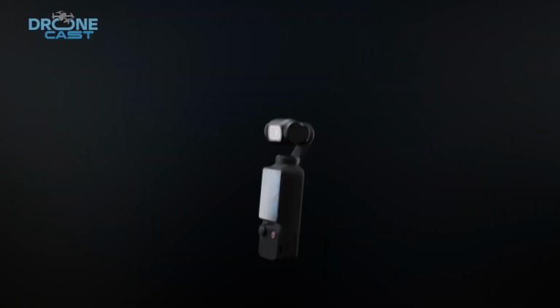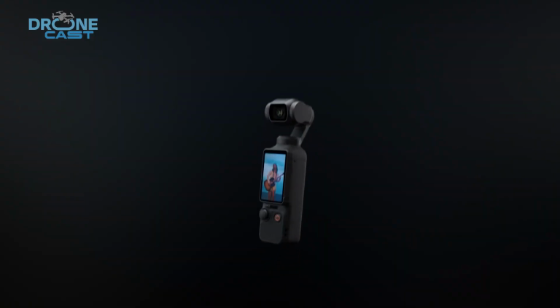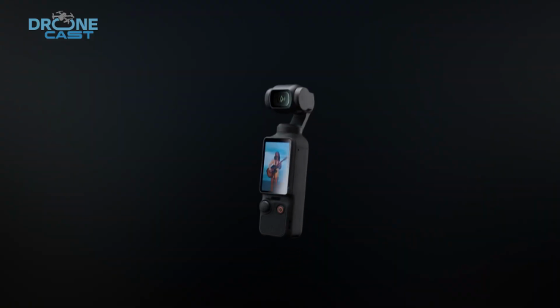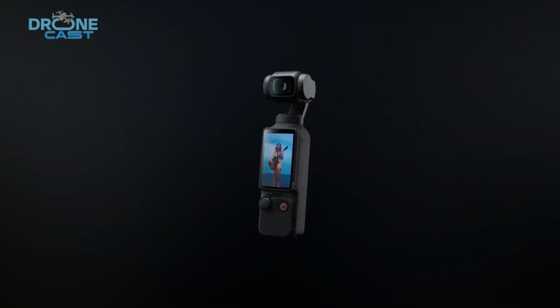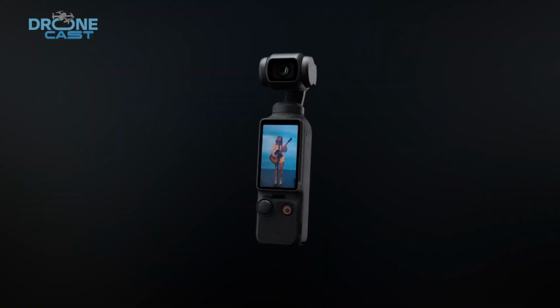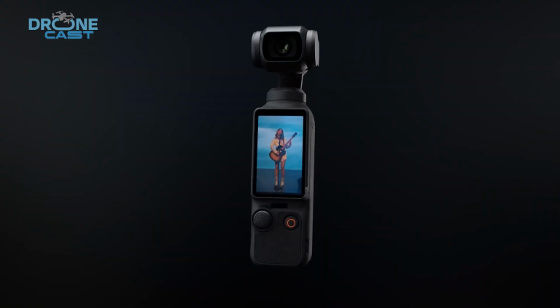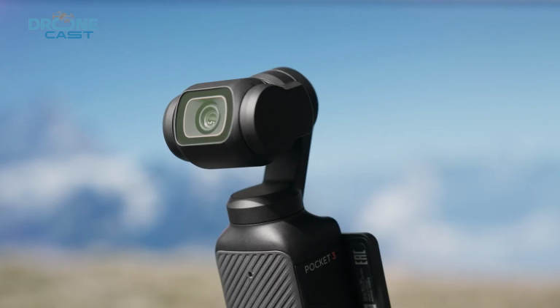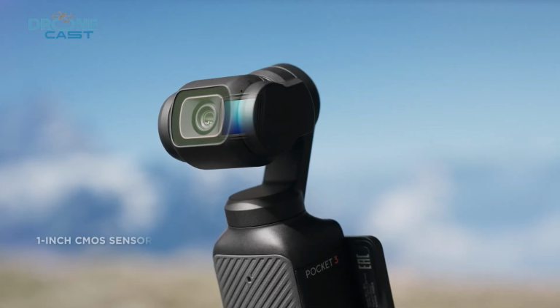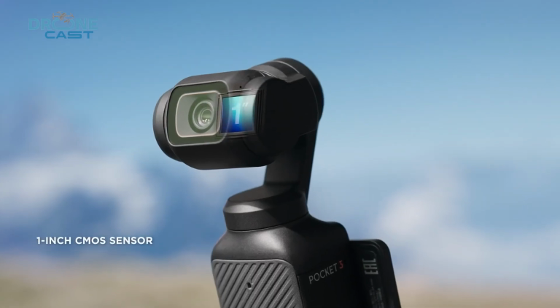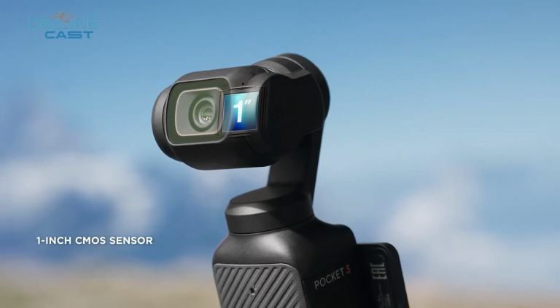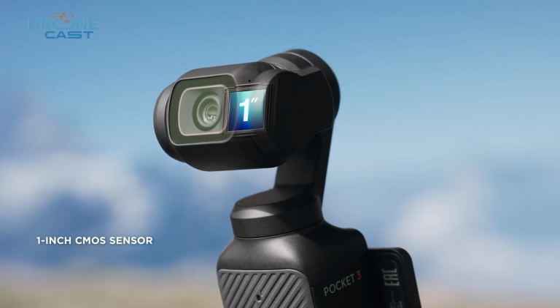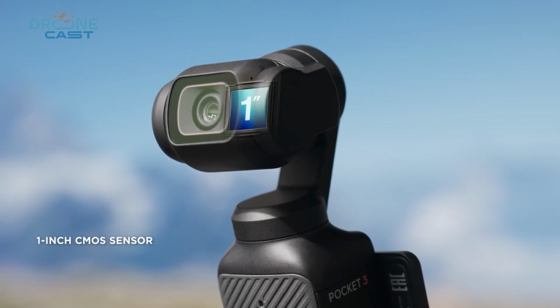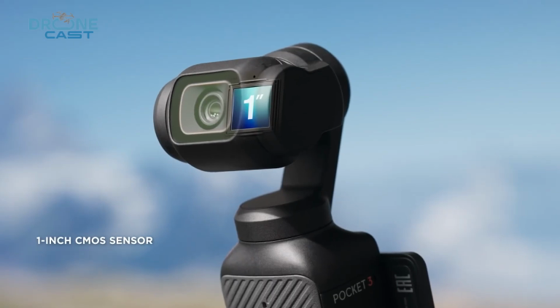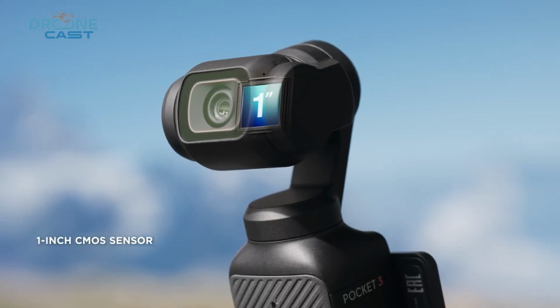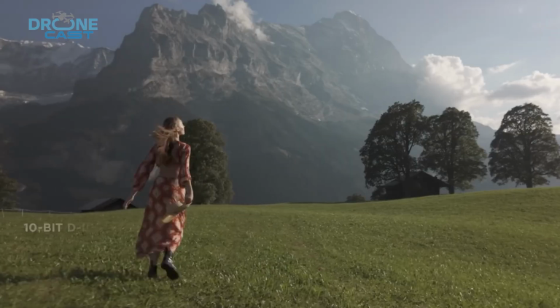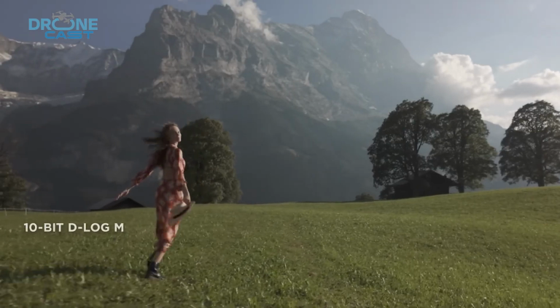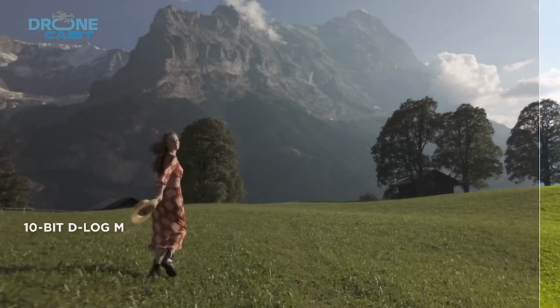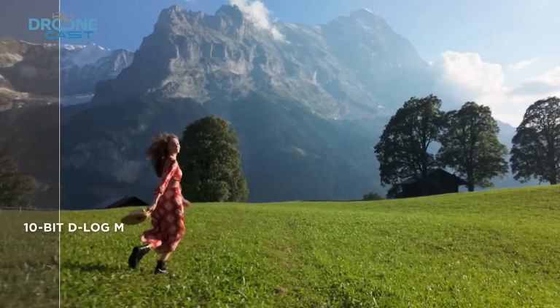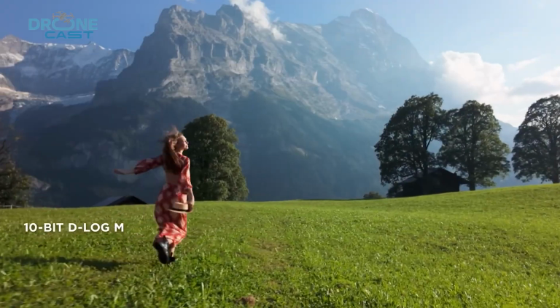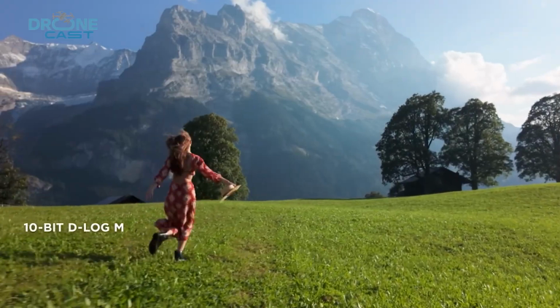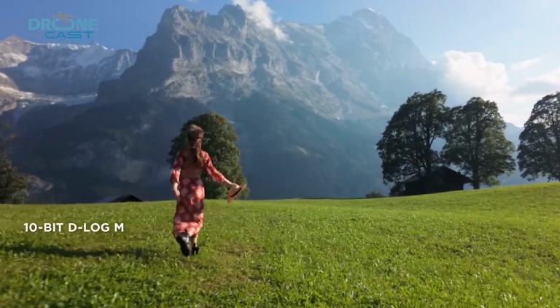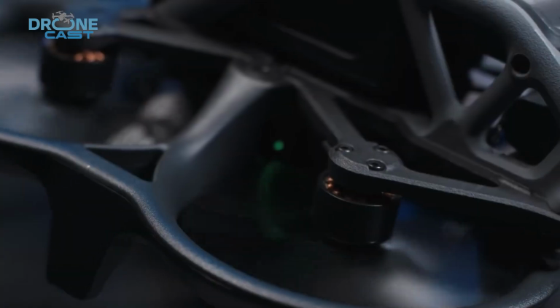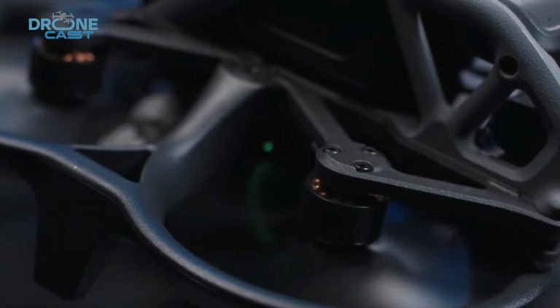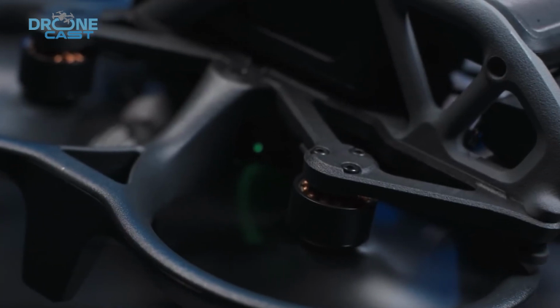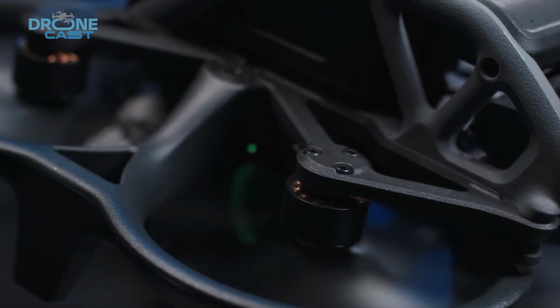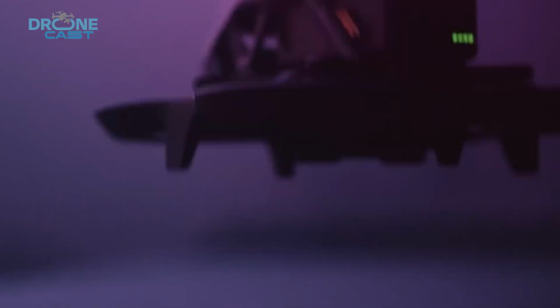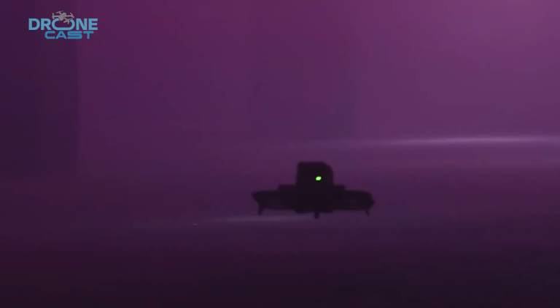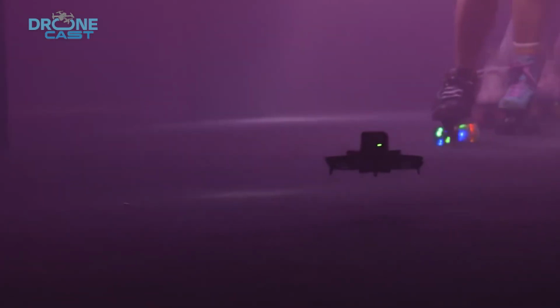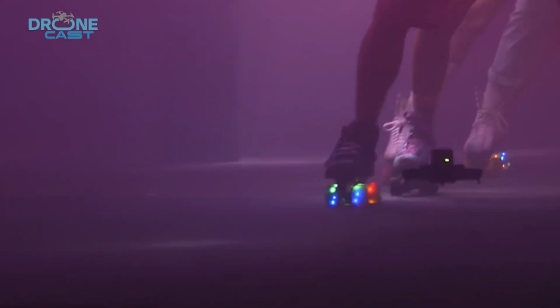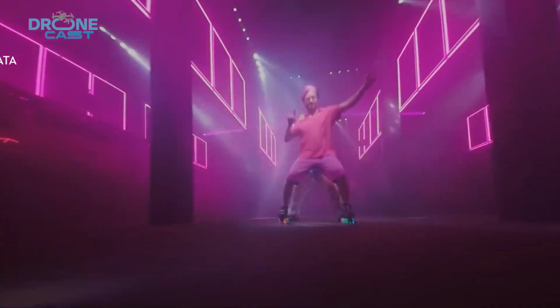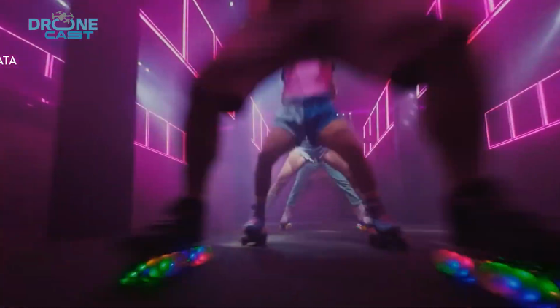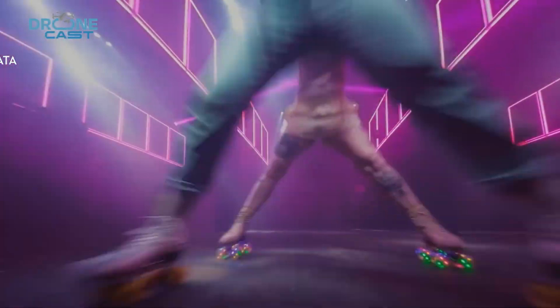The Osmo Pocket 3, for example, features a 1-inch sensor in a compact form, dramatically improving low-light performance. A similar upgrade on the Avatar 3 would be a game-changer for cinematographers.